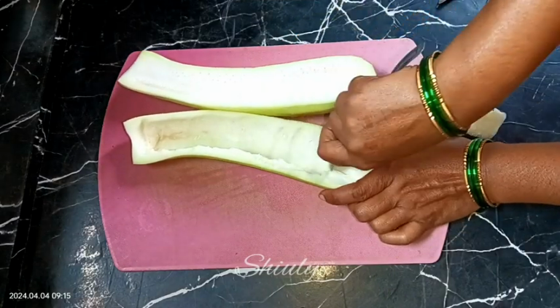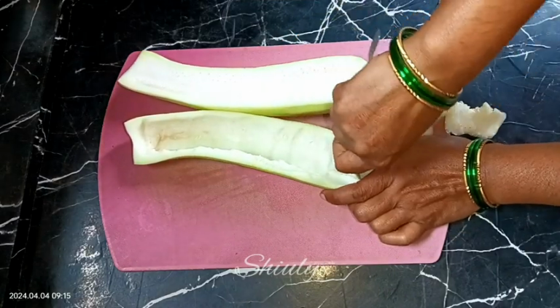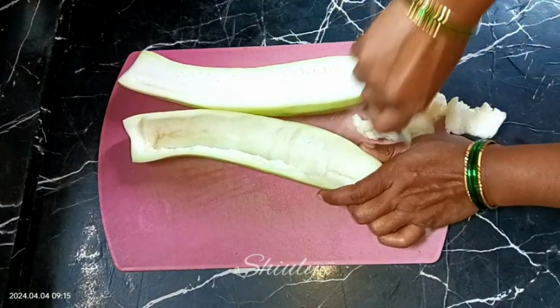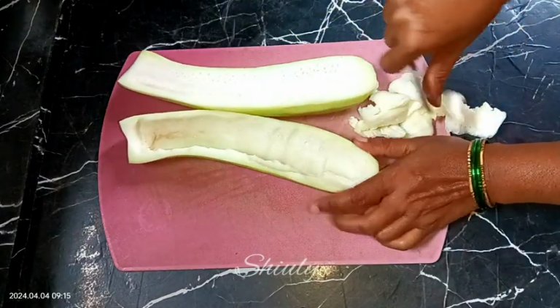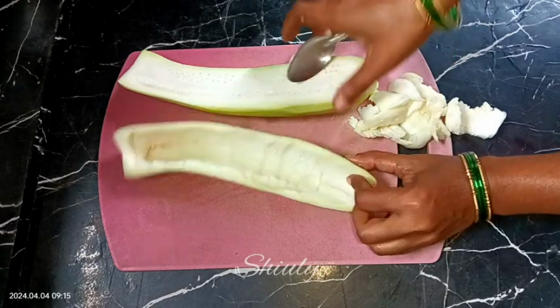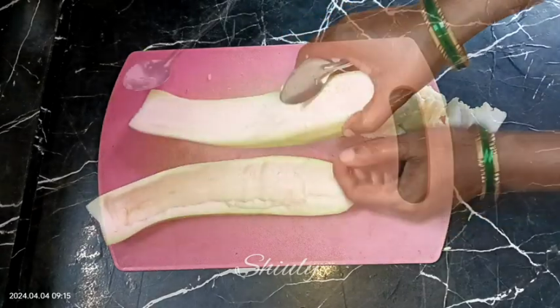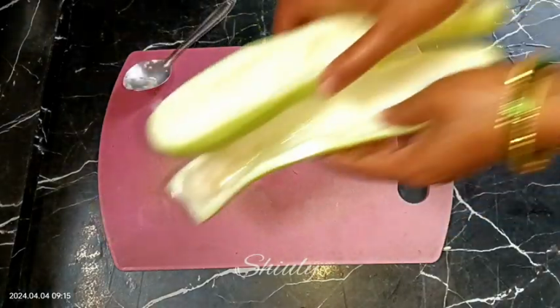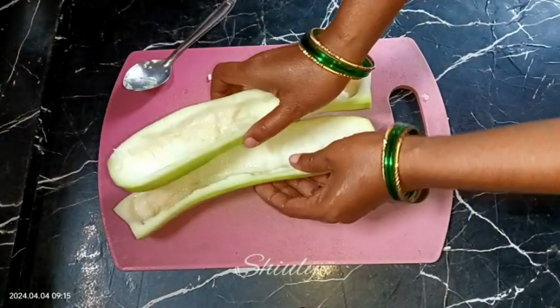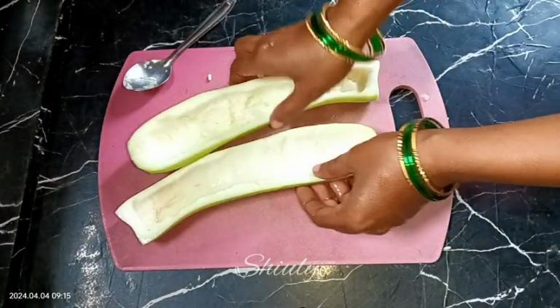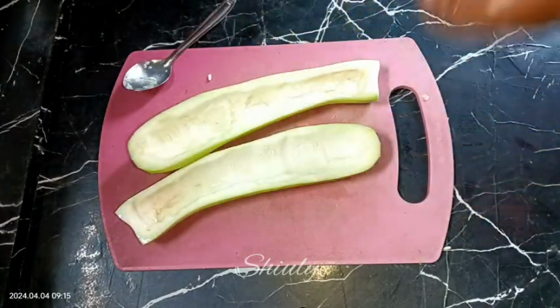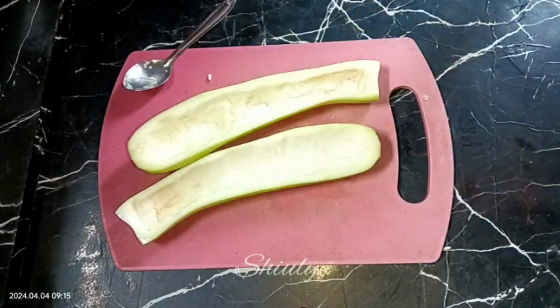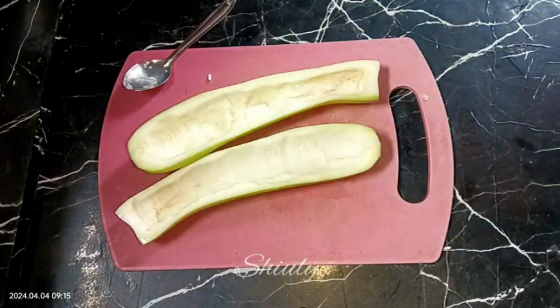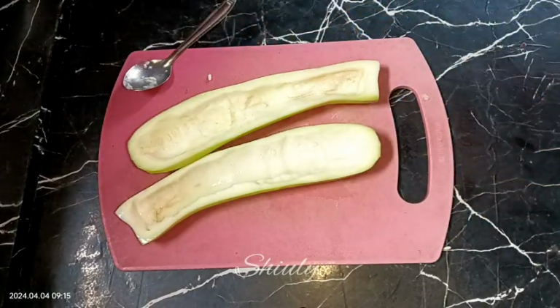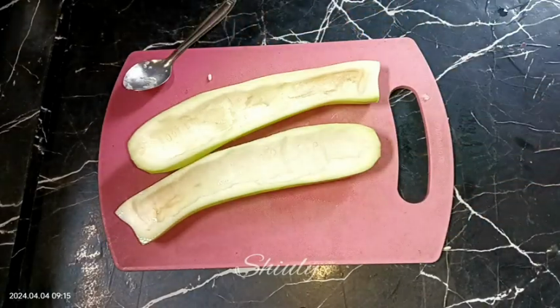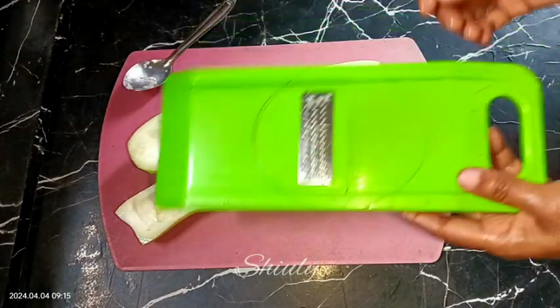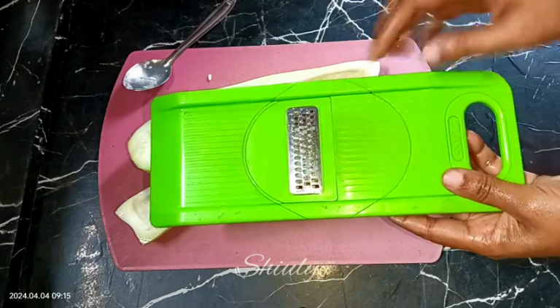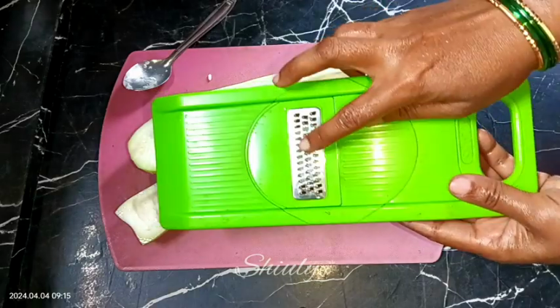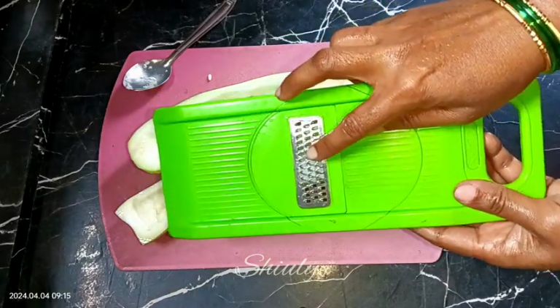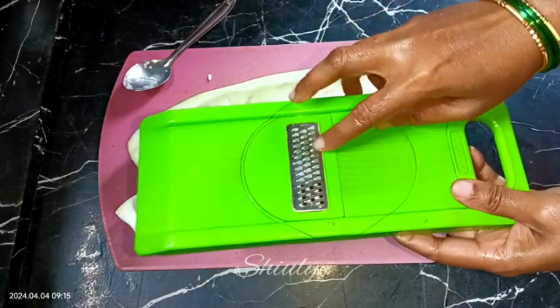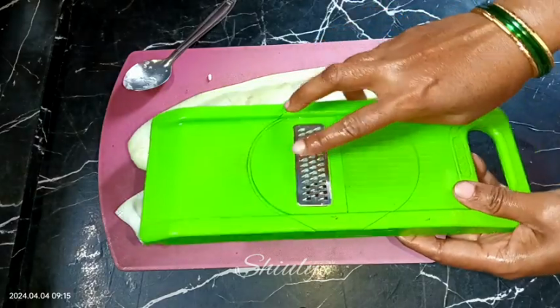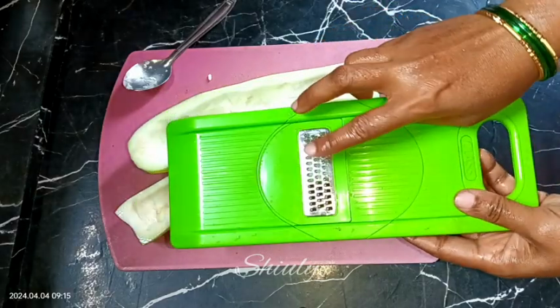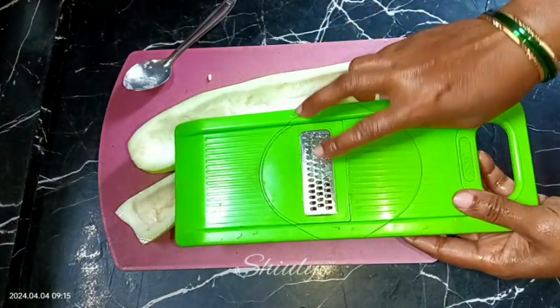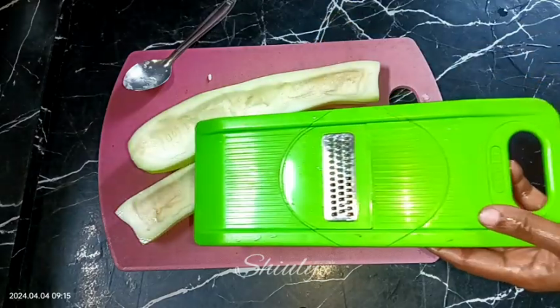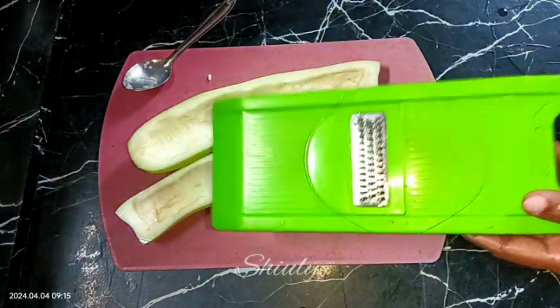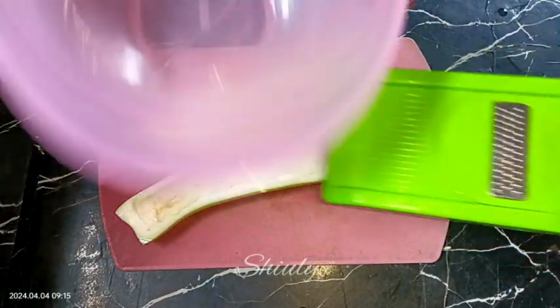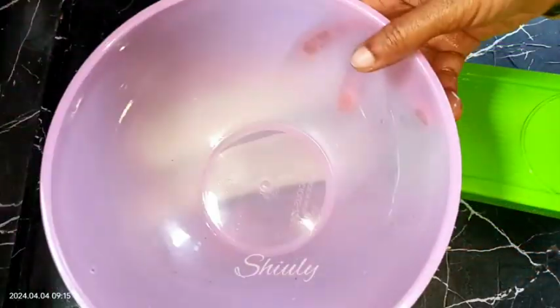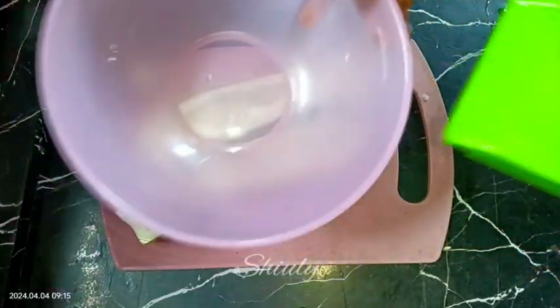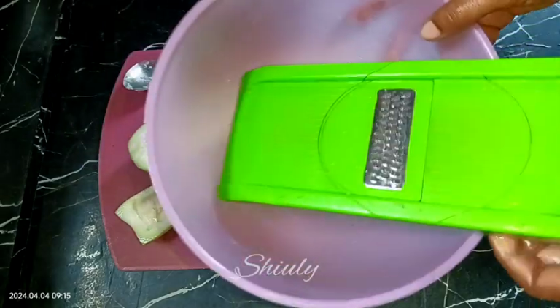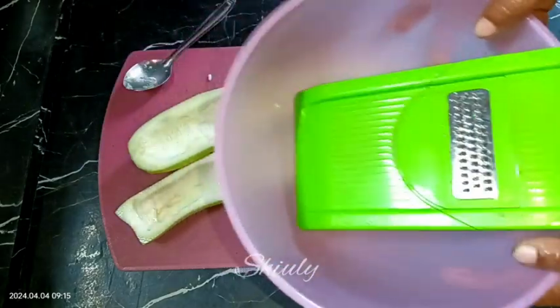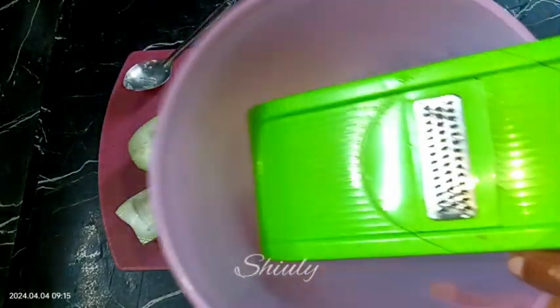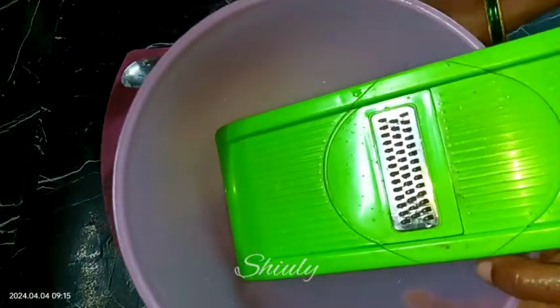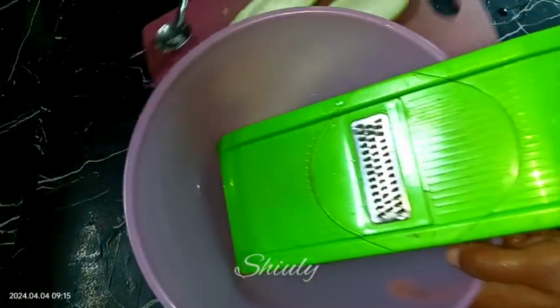After that I am going to wash them properly. After washing, we now need to grate them. I am taking a fine size grater — don't take a big size grater for this recipe. So let's grate the bottle gourd.